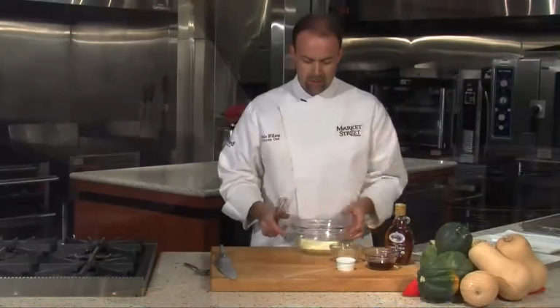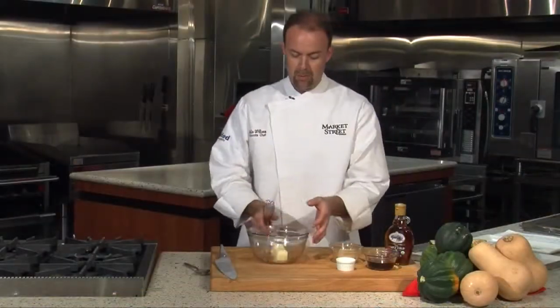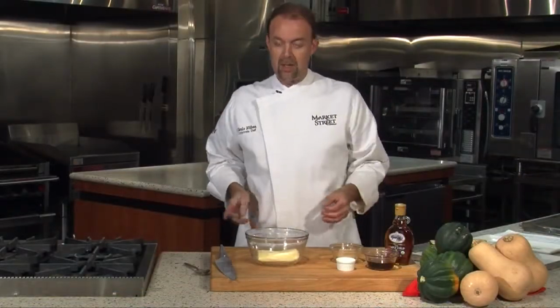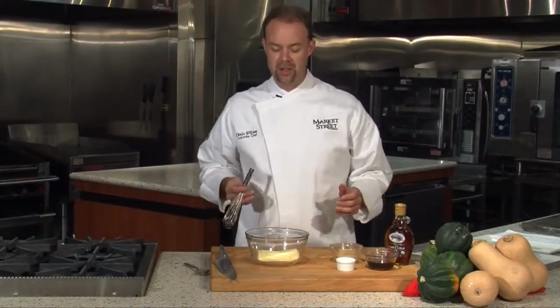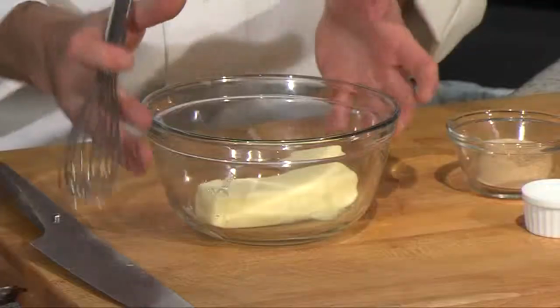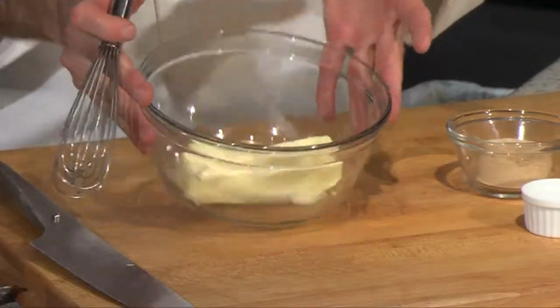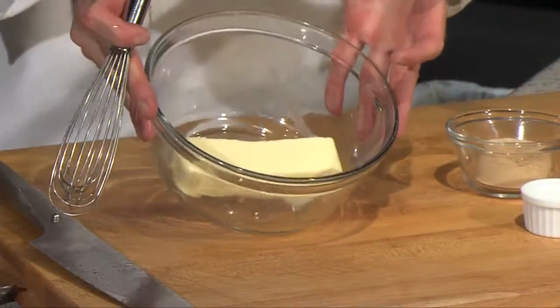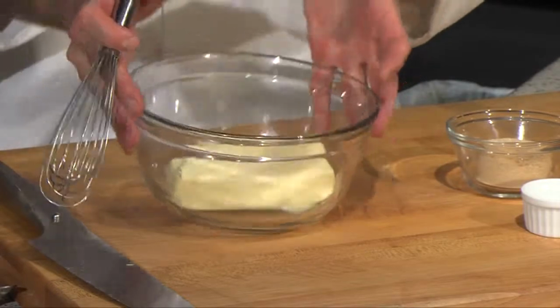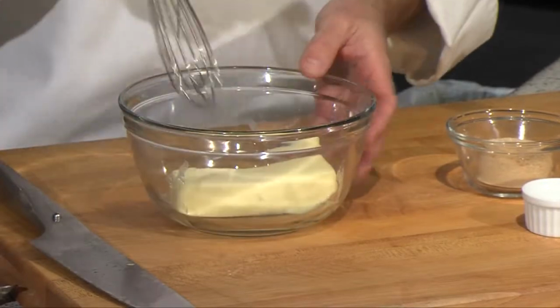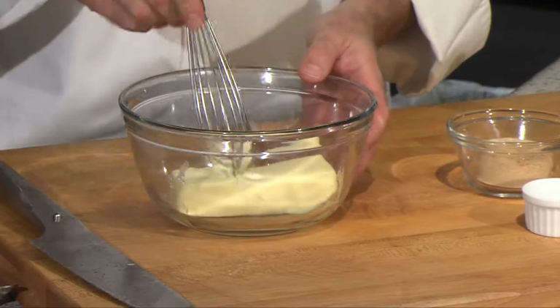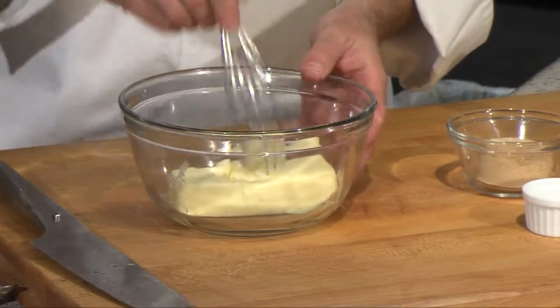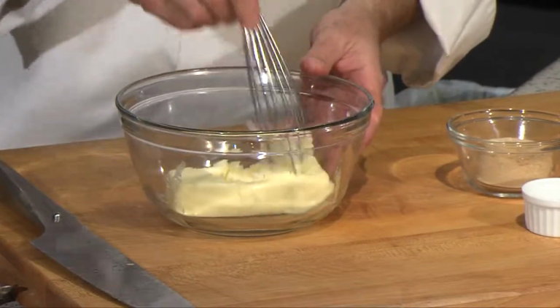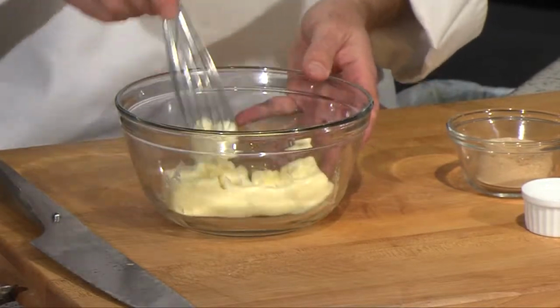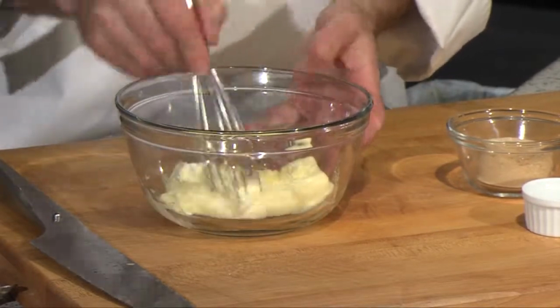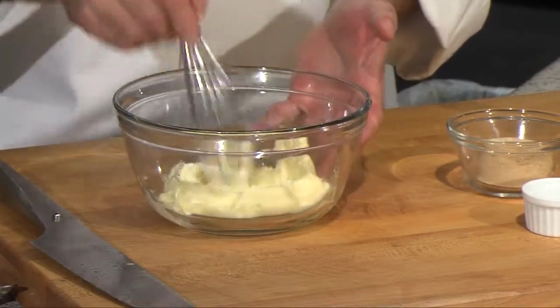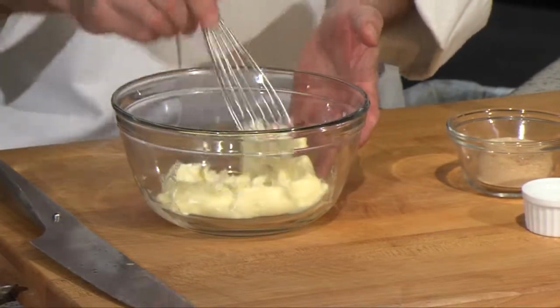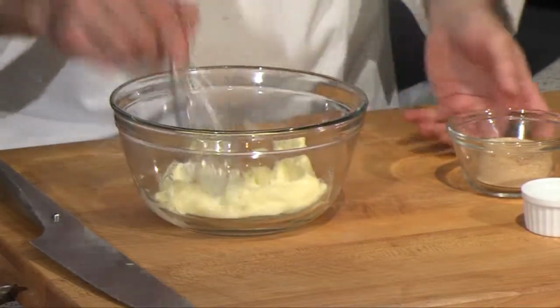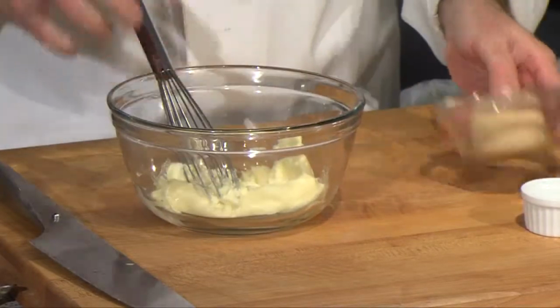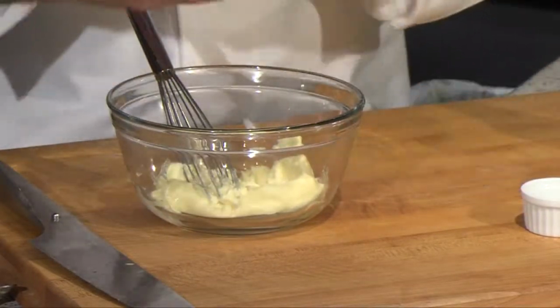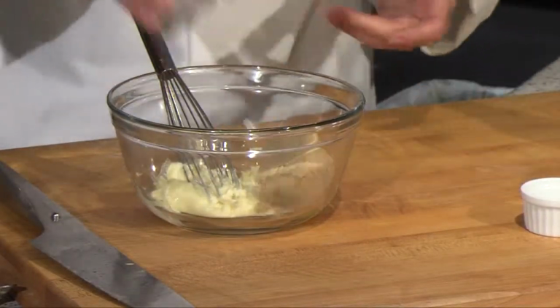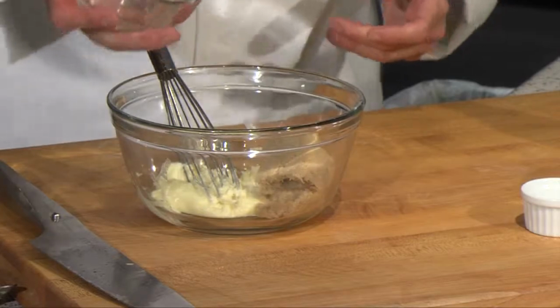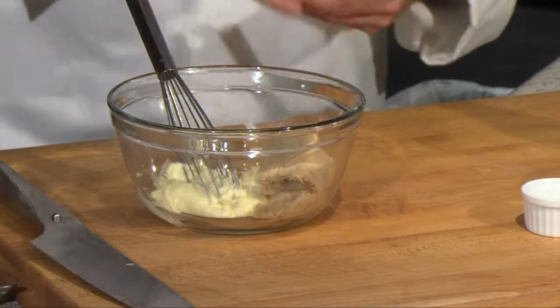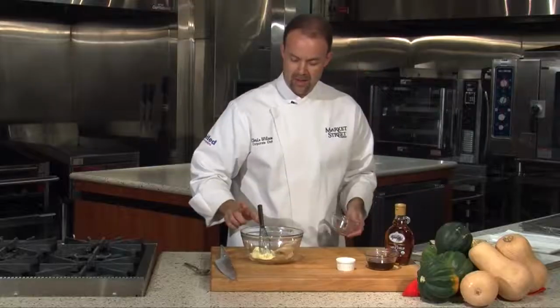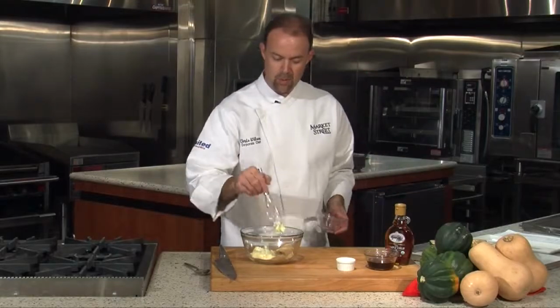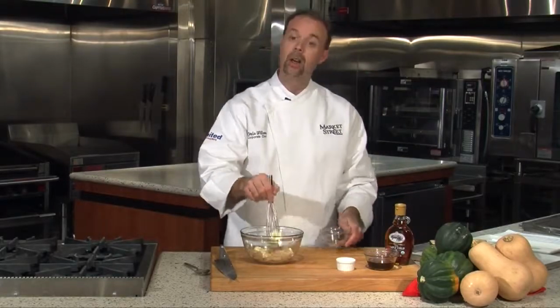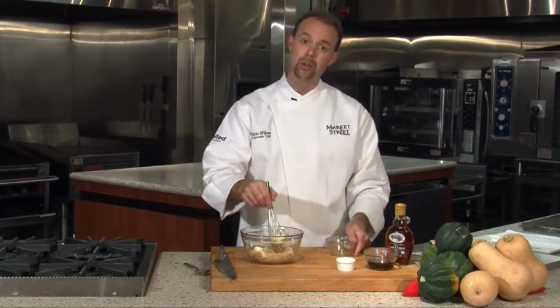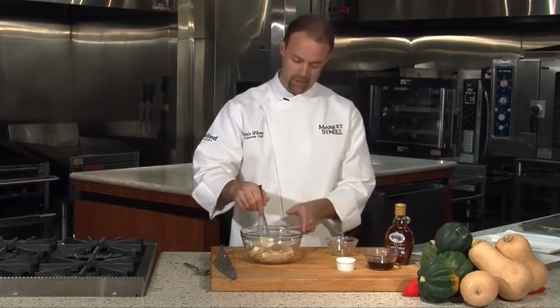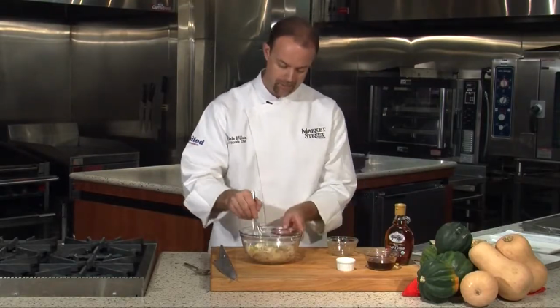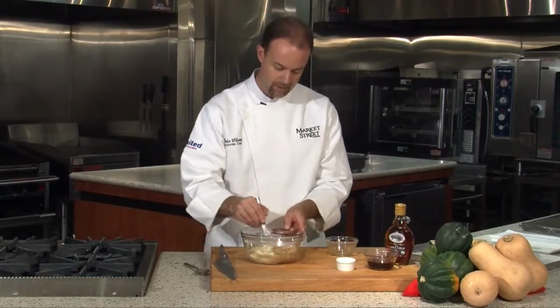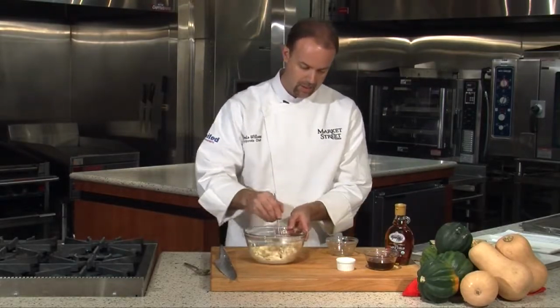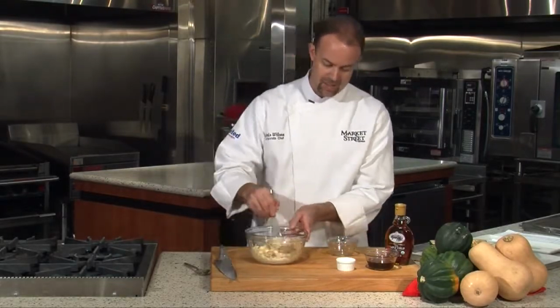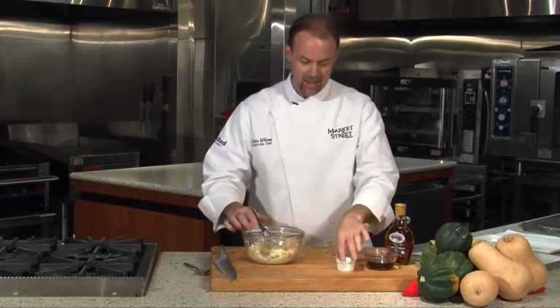Now we're going to make the butter that goes inside of it. I have a quarter pound of softened butter here — you can see it's very soft, room temperature. I'm going to add some brown sugar to that, about a quarter cup. Start mixing that together.